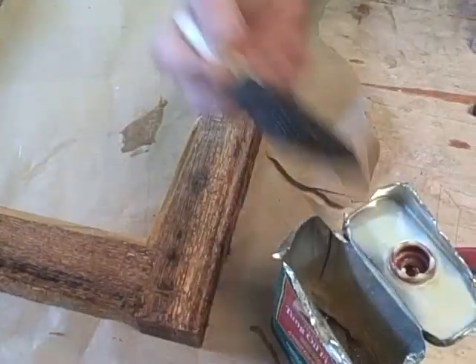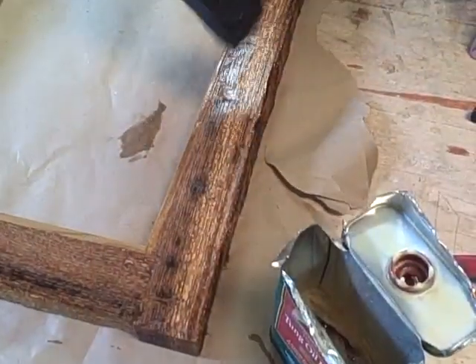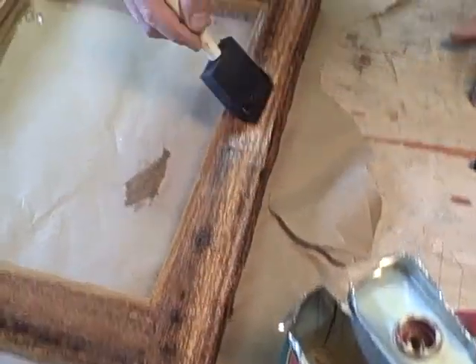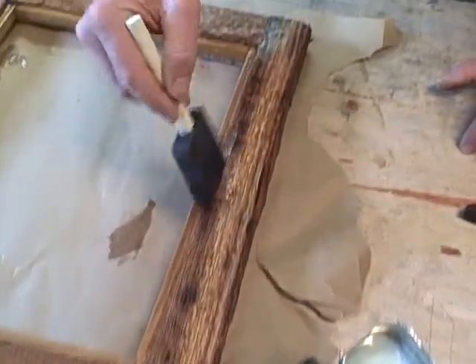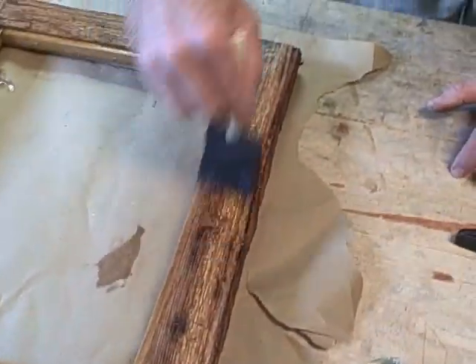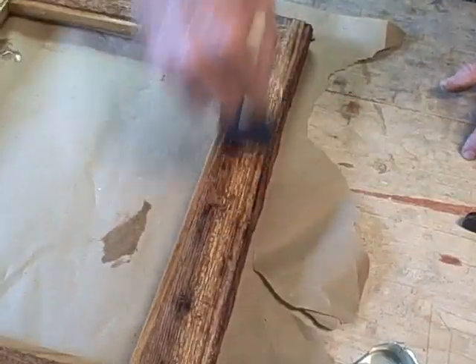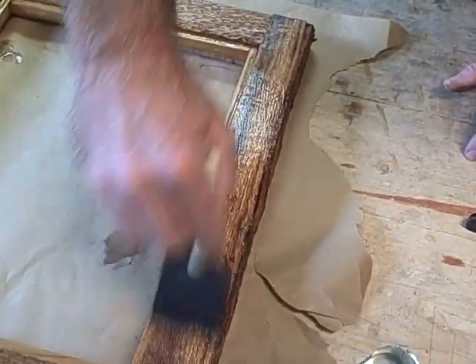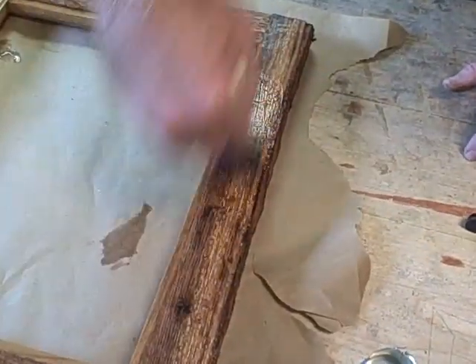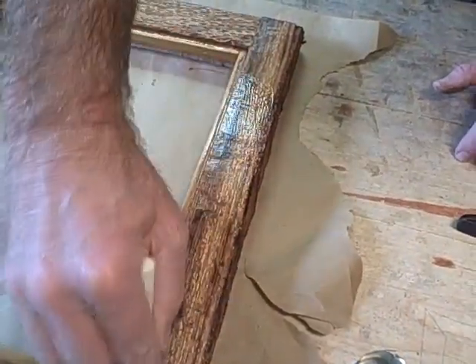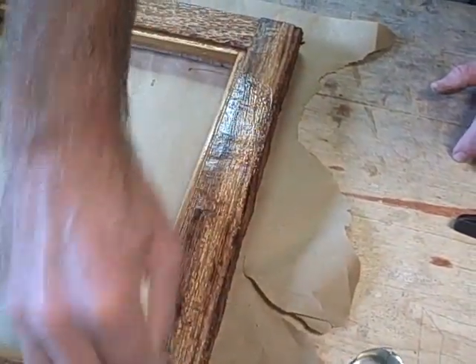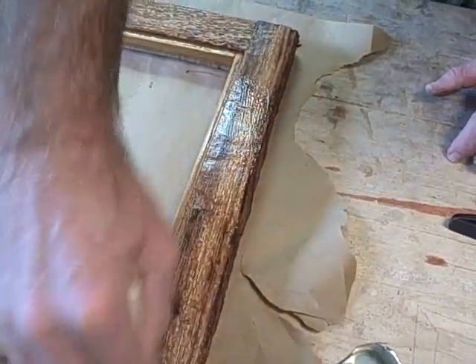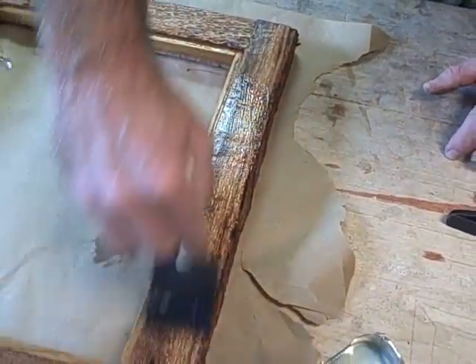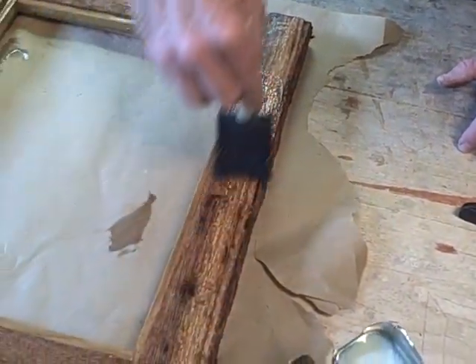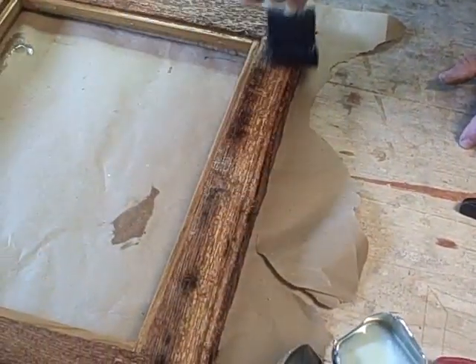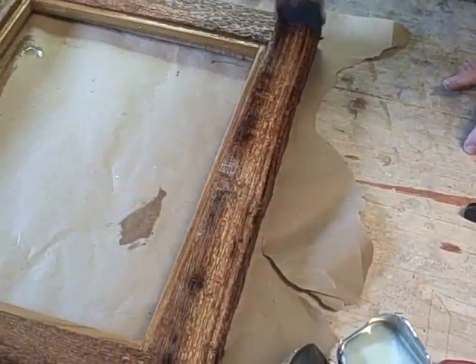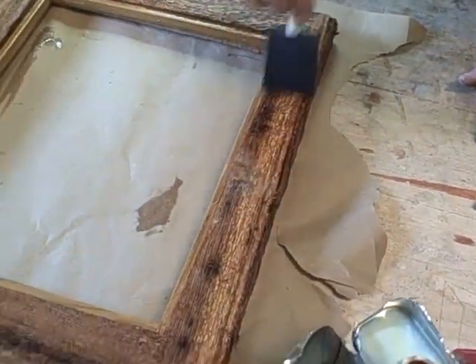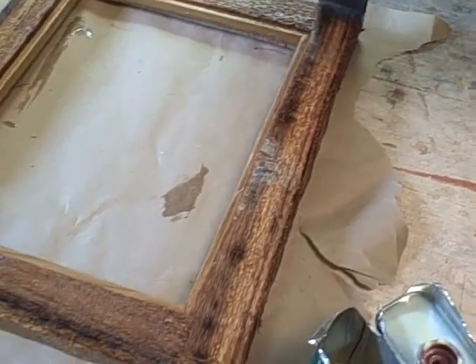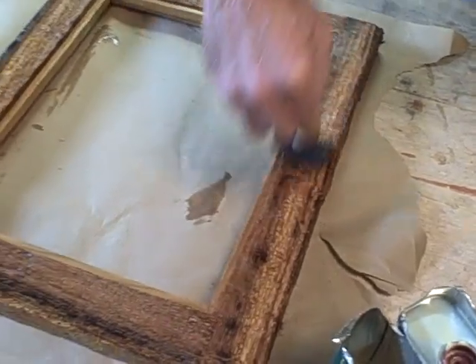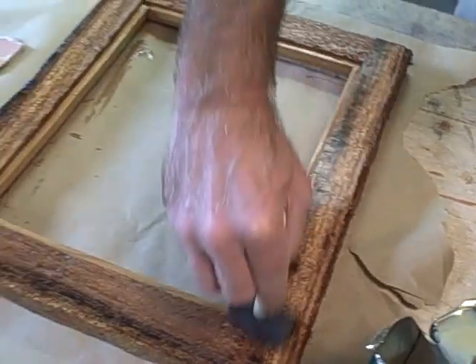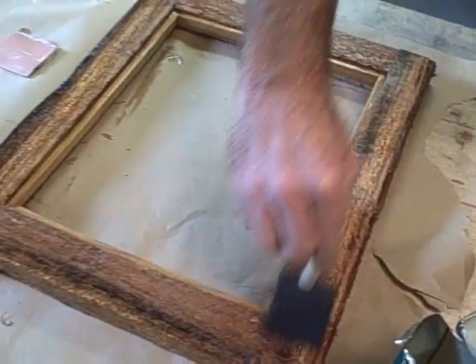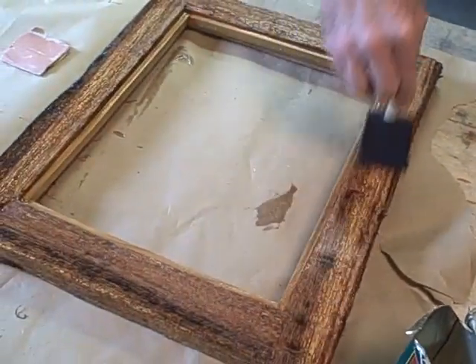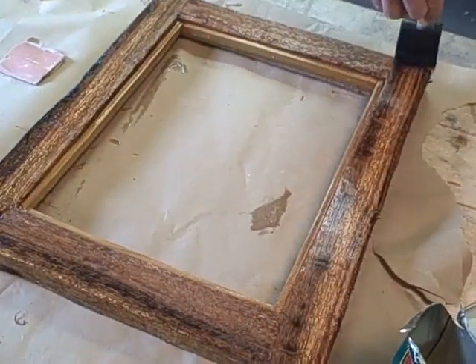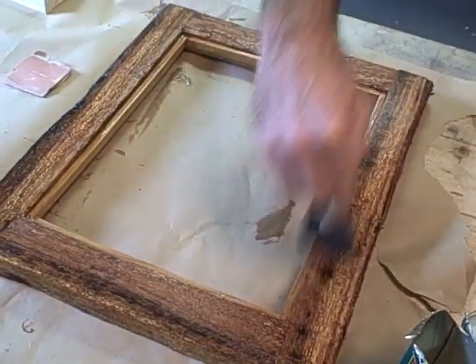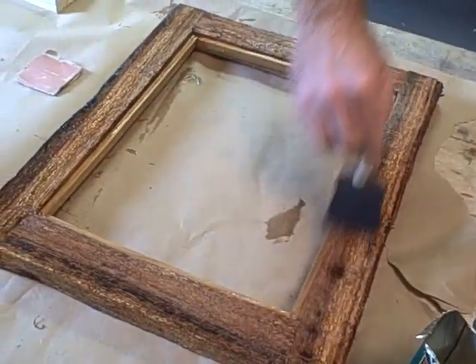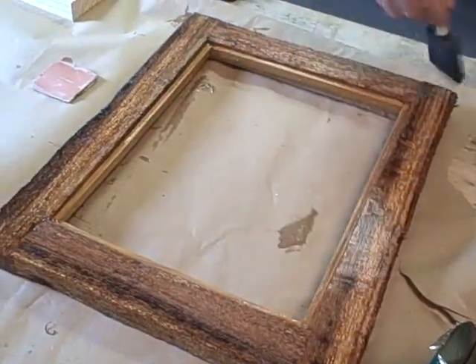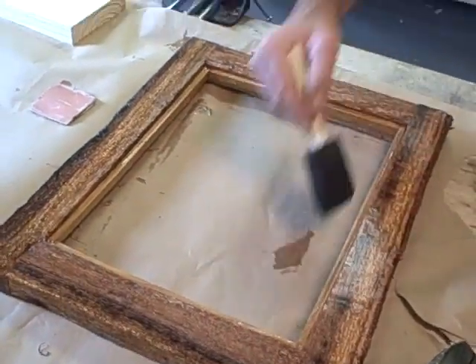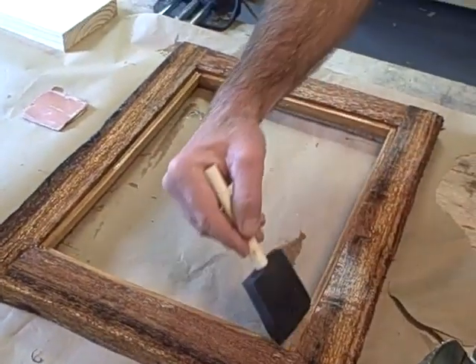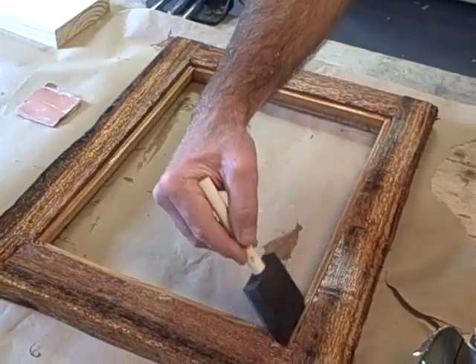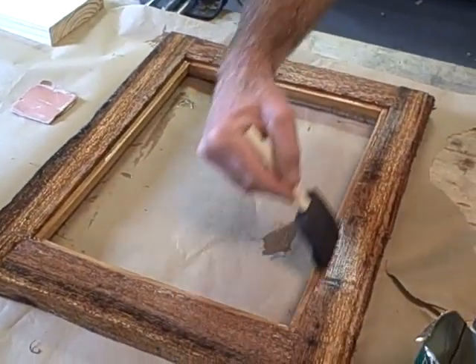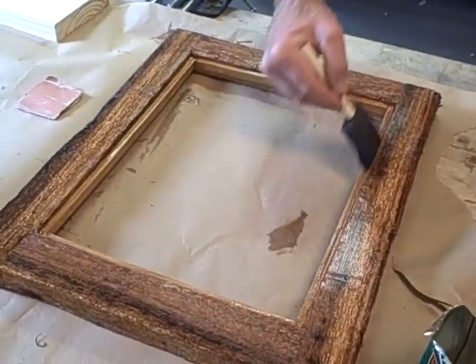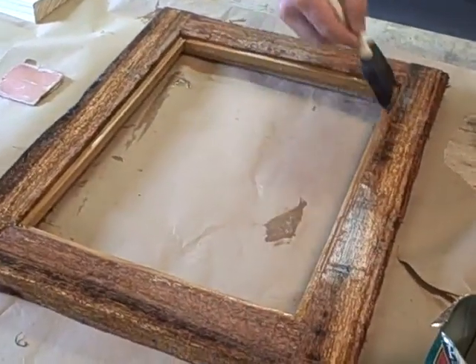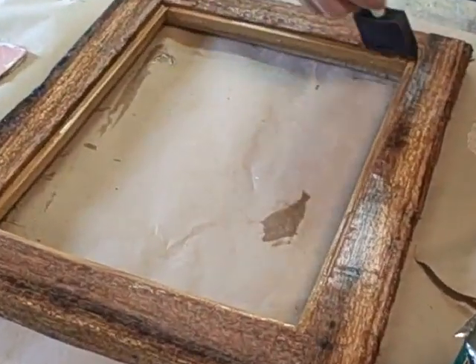I'm just putting my first coat of tung oil on here. I'm going to let this dry, buff it out by hand, and then go ahead and do two more coats of tung oil.